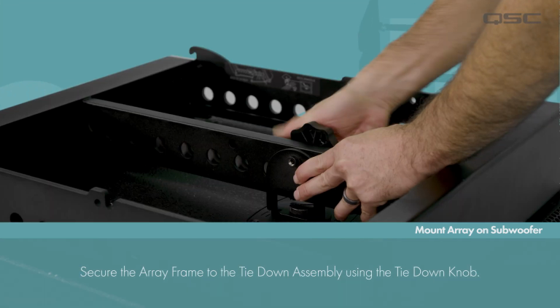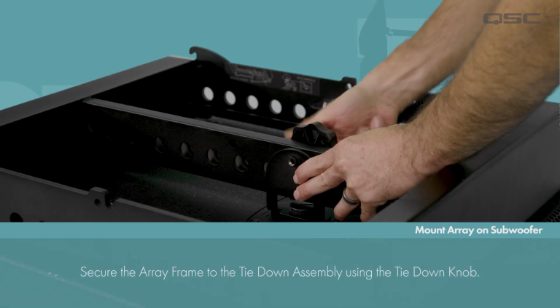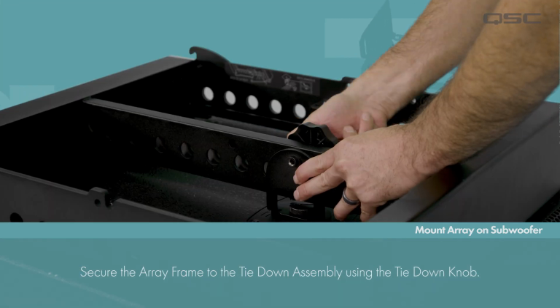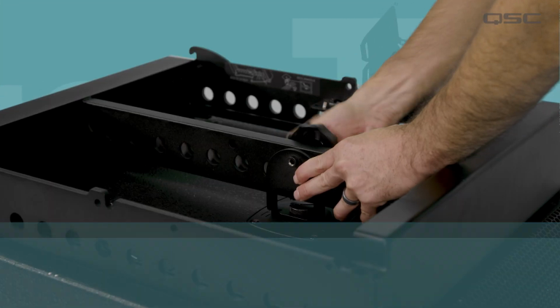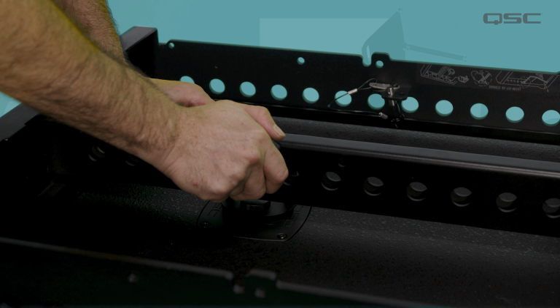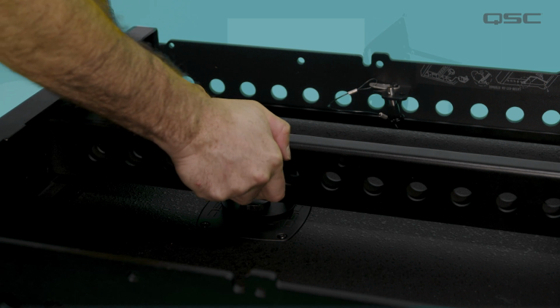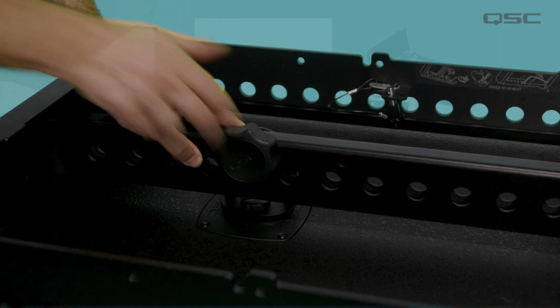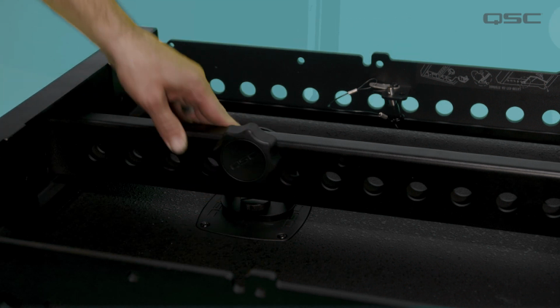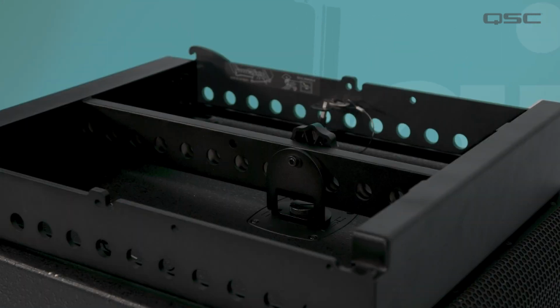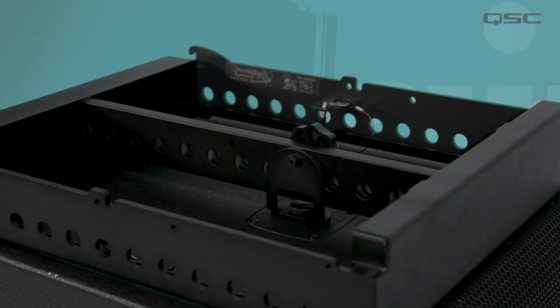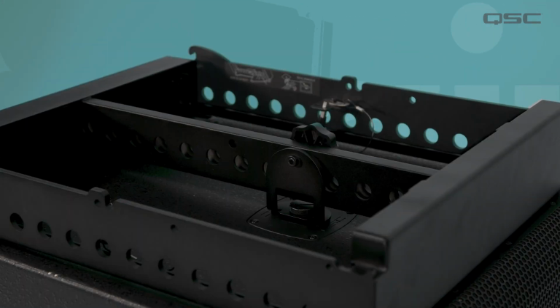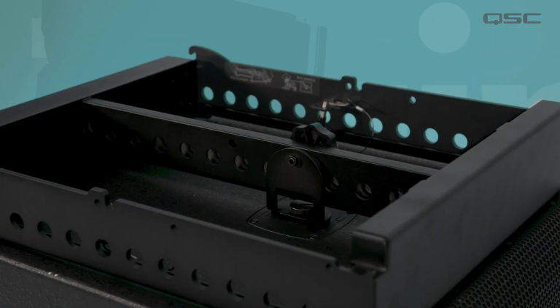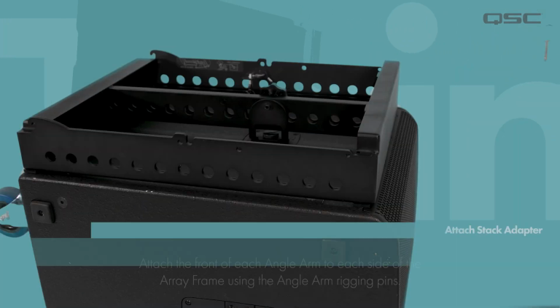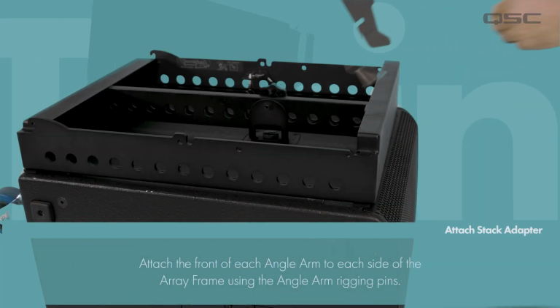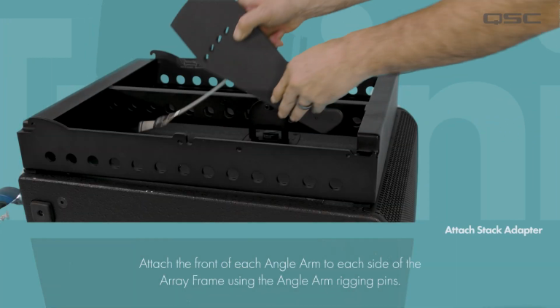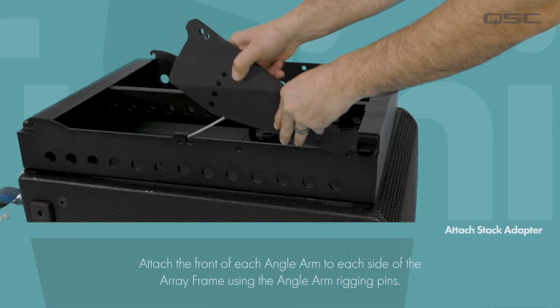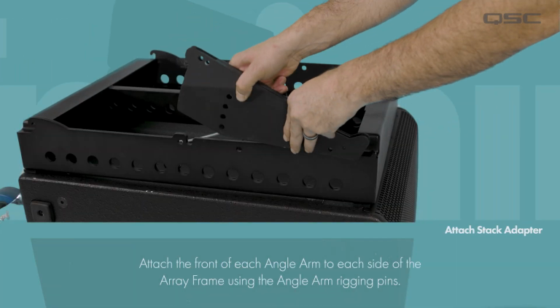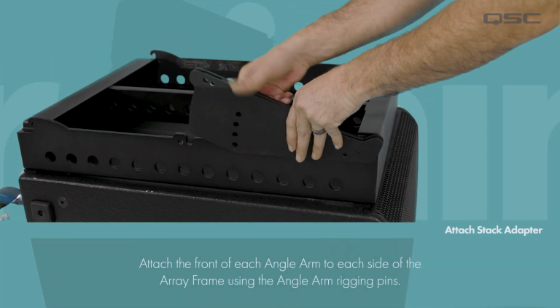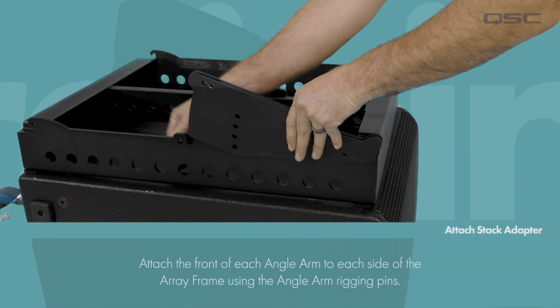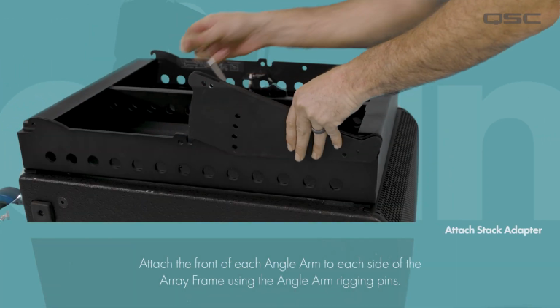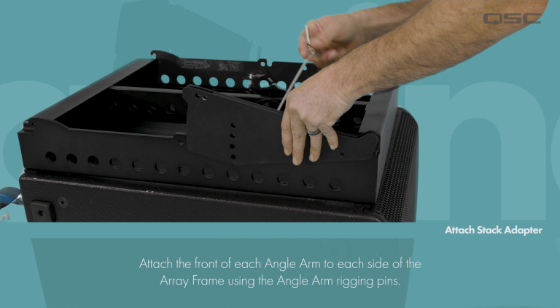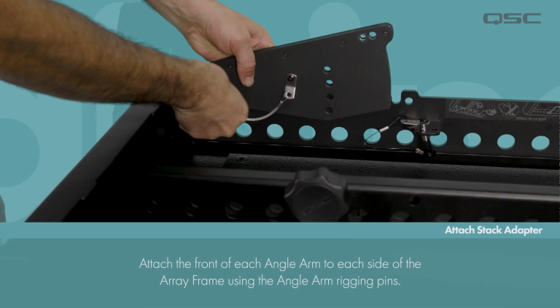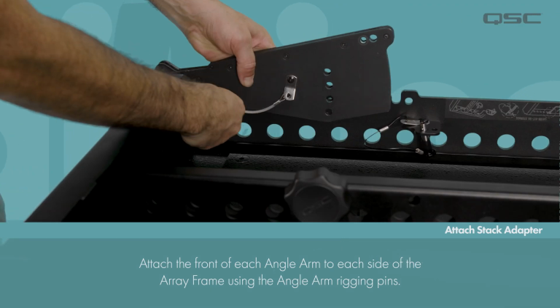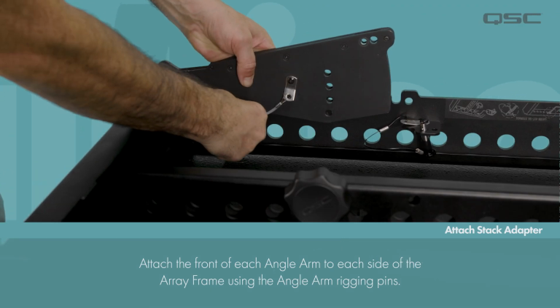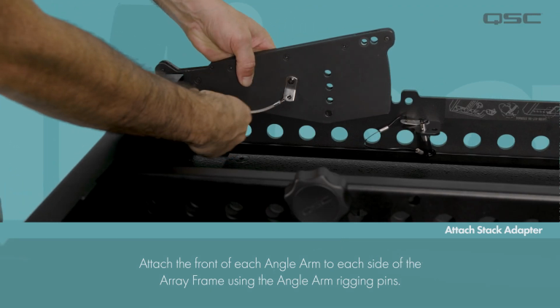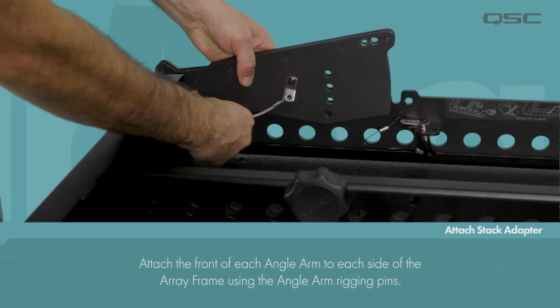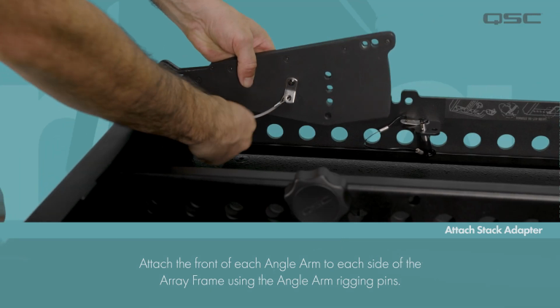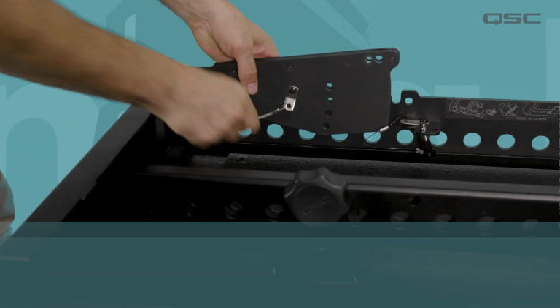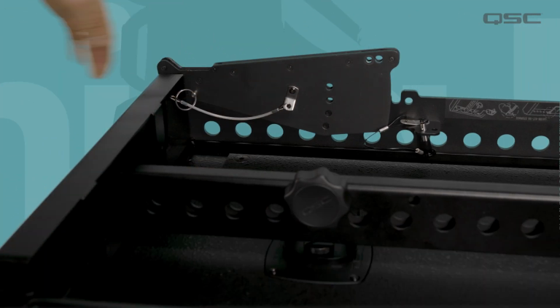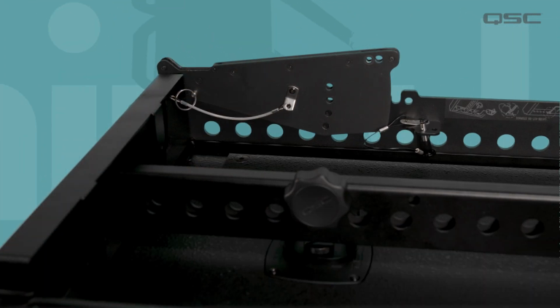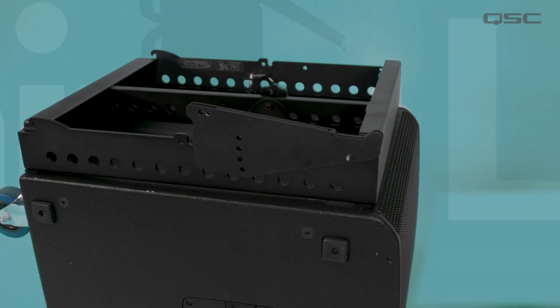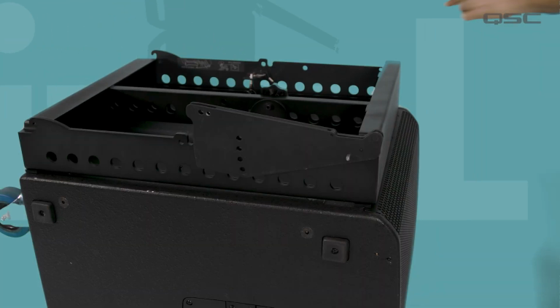Secure the array frame to the tie down assembly with the tie down knob. With the array frame secure, let's now connect the stack adapters. First, attach the front of each angle arm to each side of the array frame using the angle arm rigging pins.